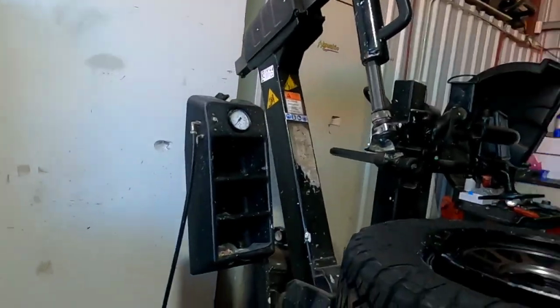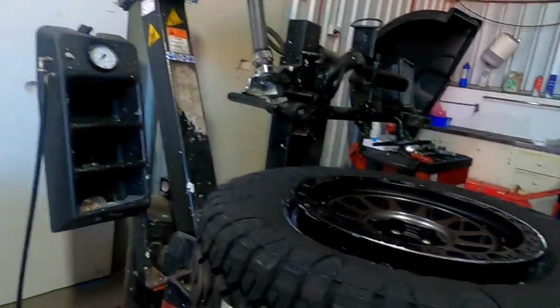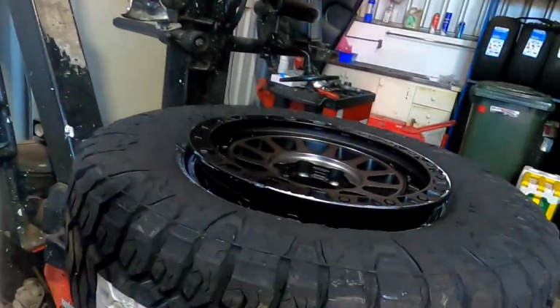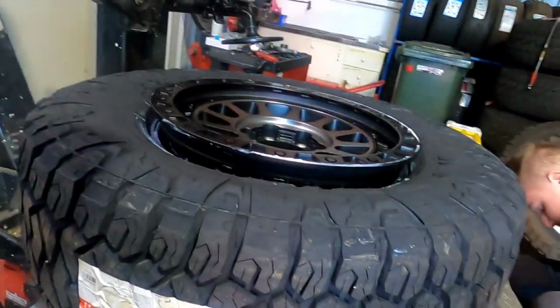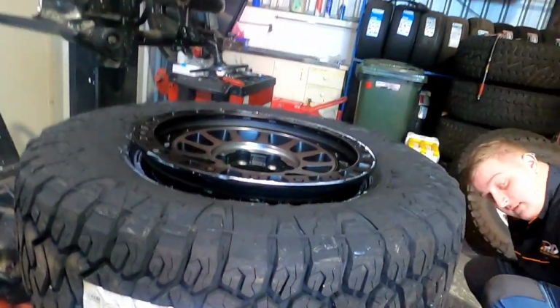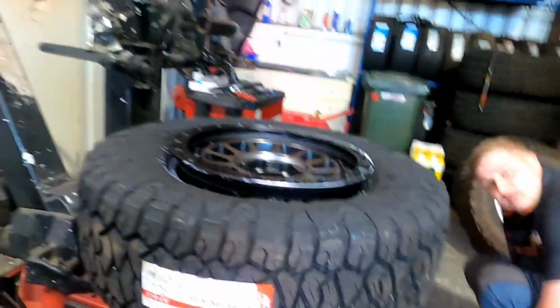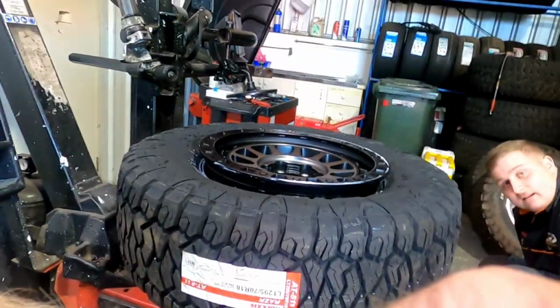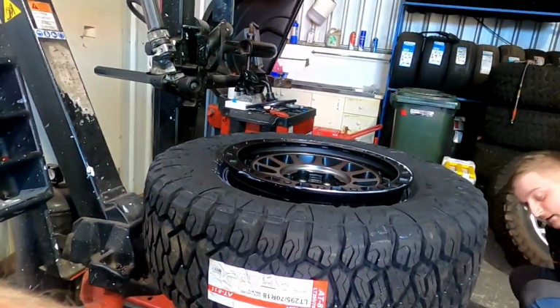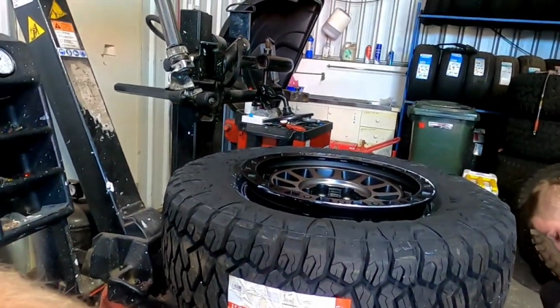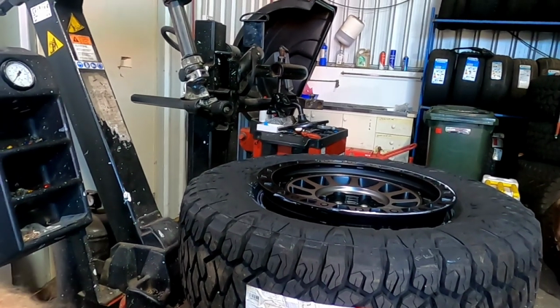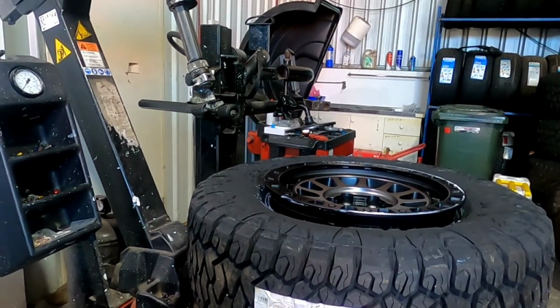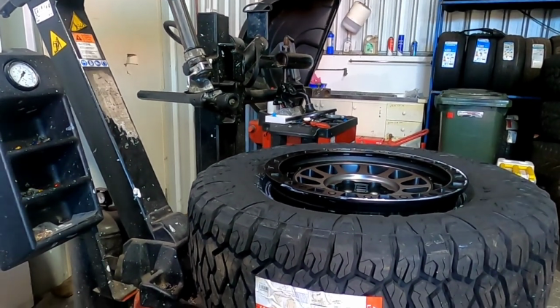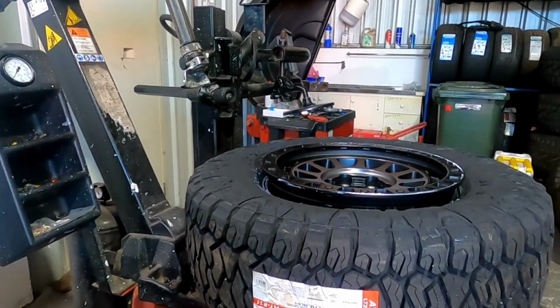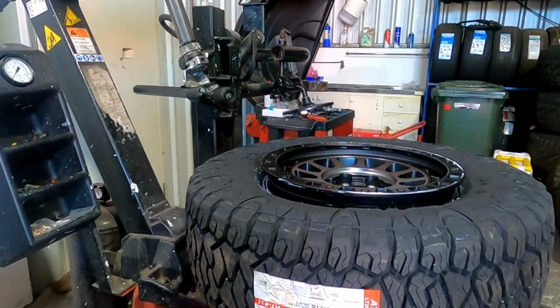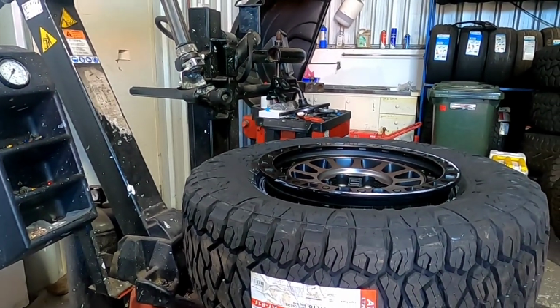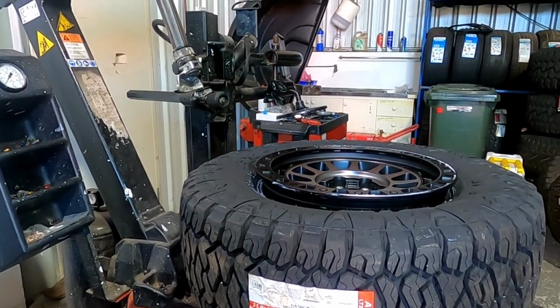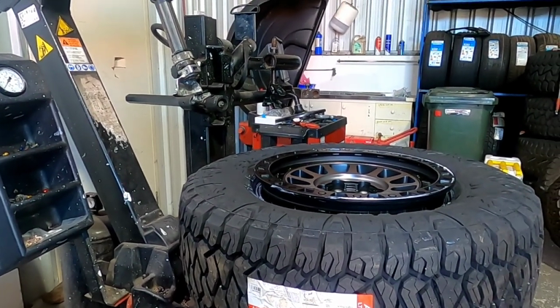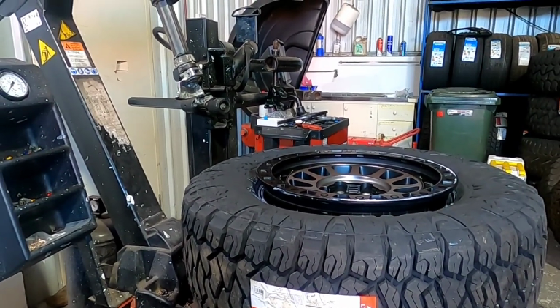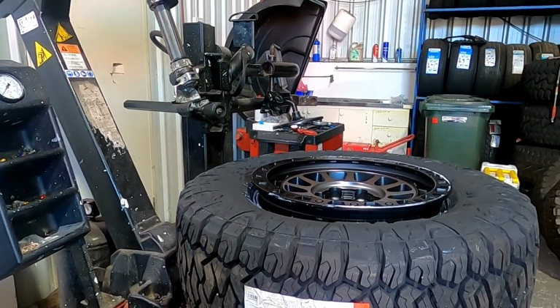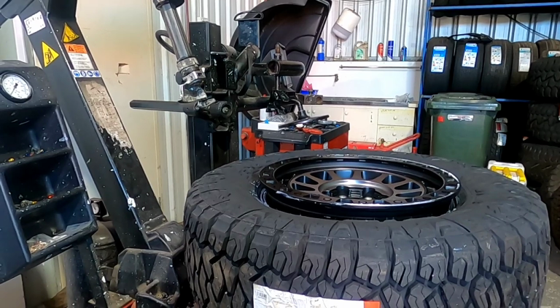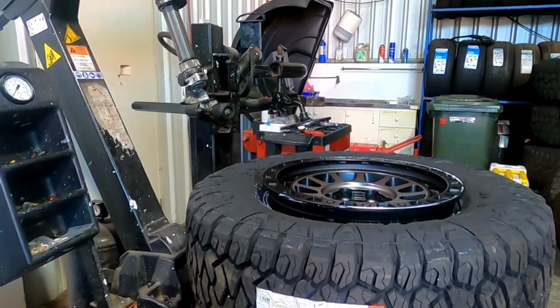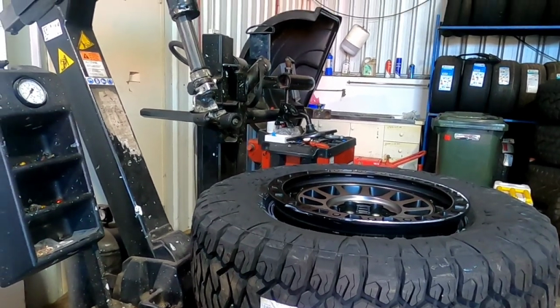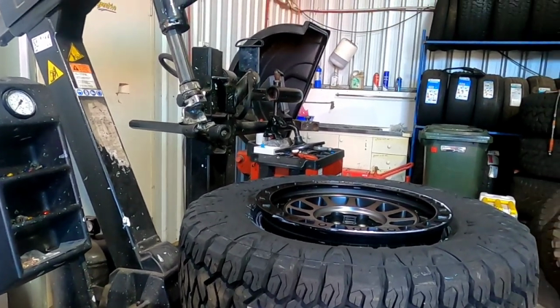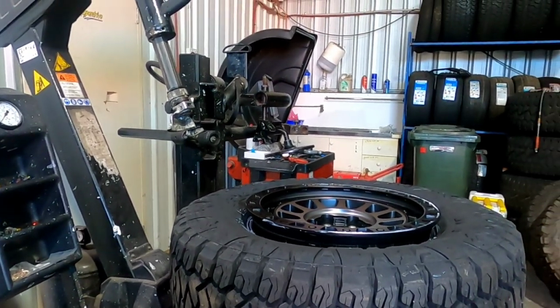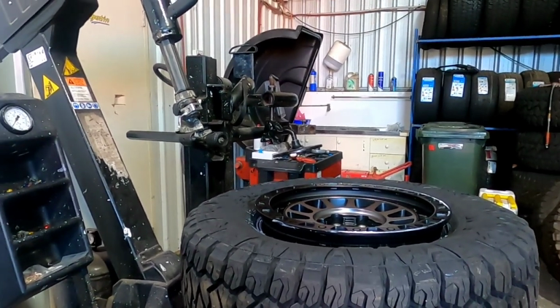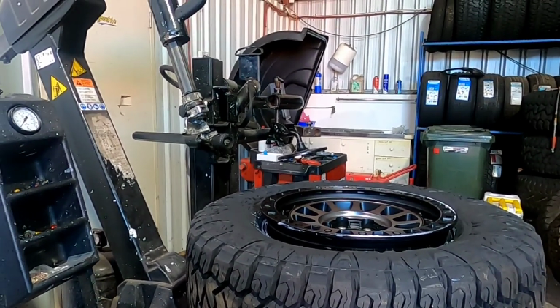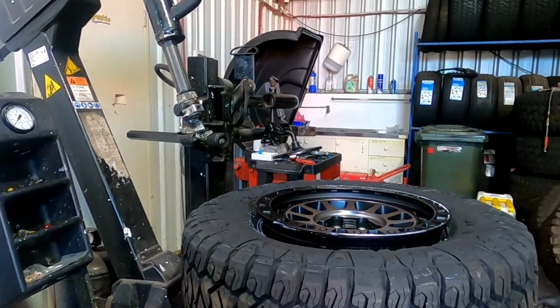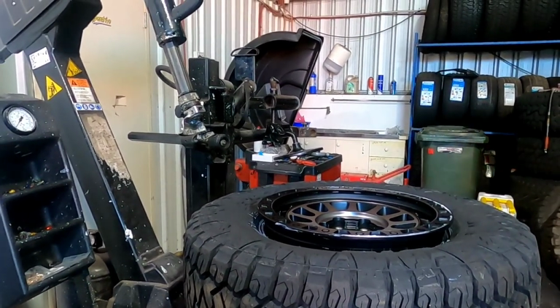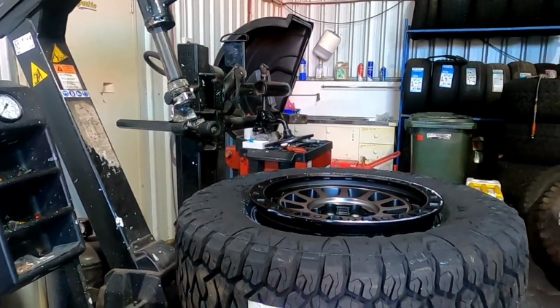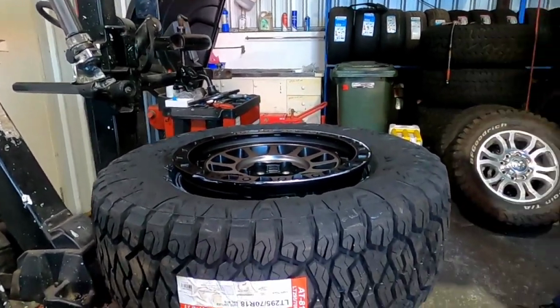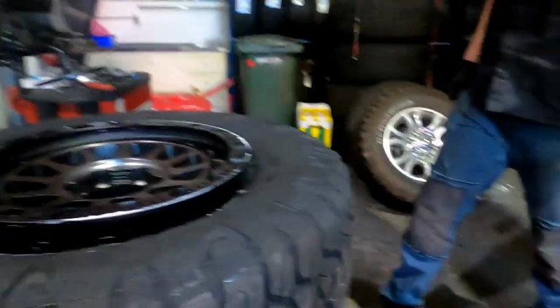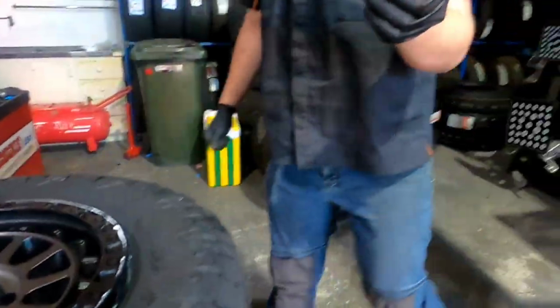There's a sensor in there — that's exactly what it is, just a little sensor. You know the tyre pressure warning light you get in your dash? If we don't move these into the new rims, you're just going to have that light on all the time.